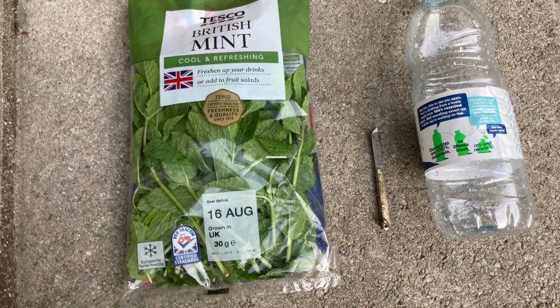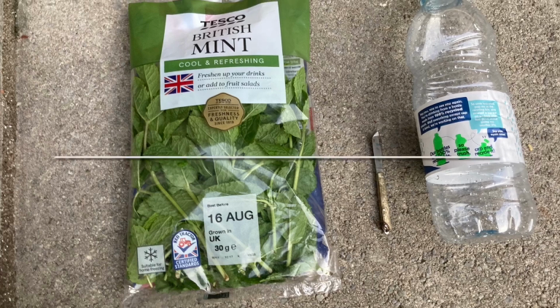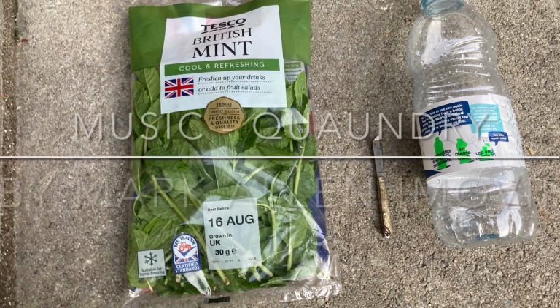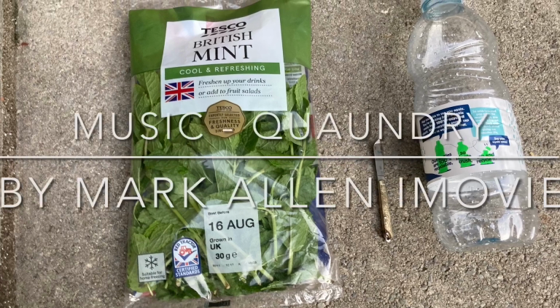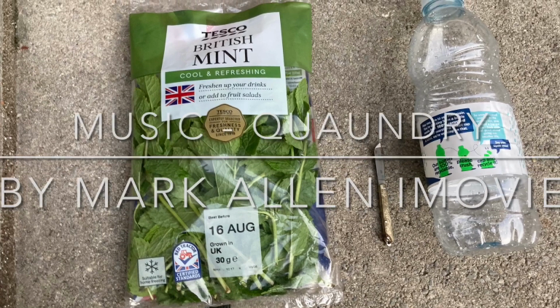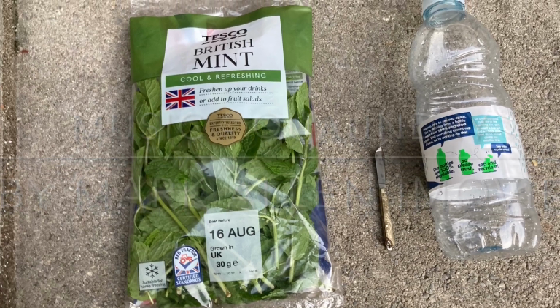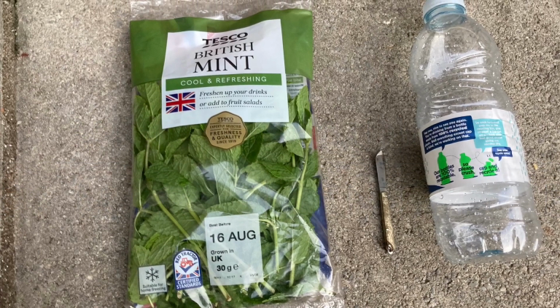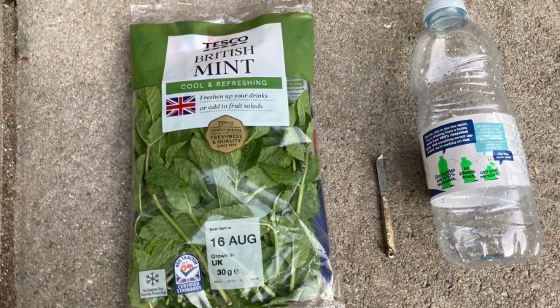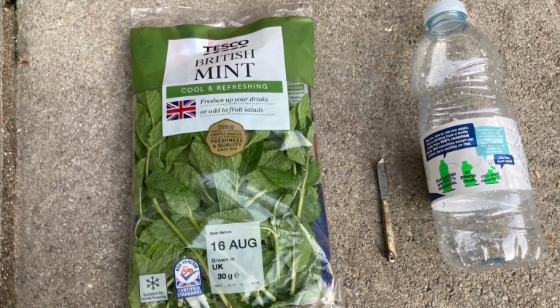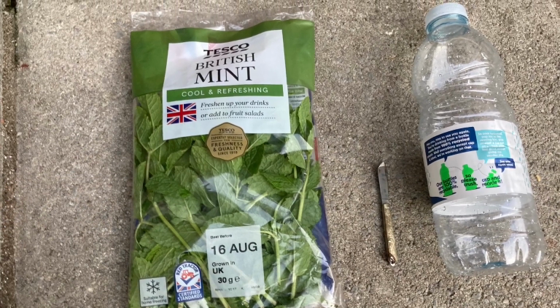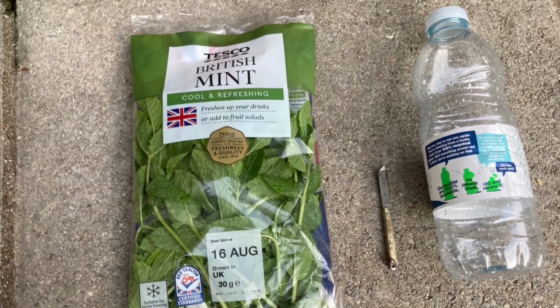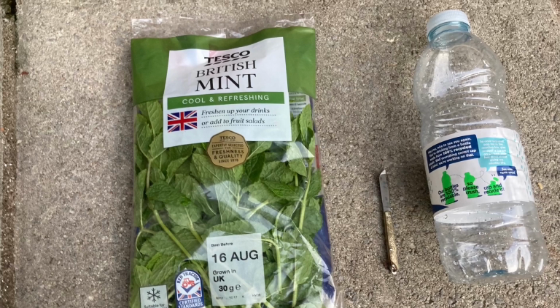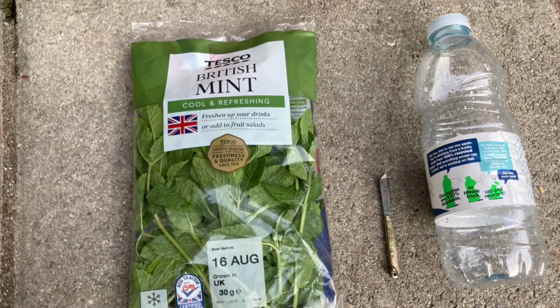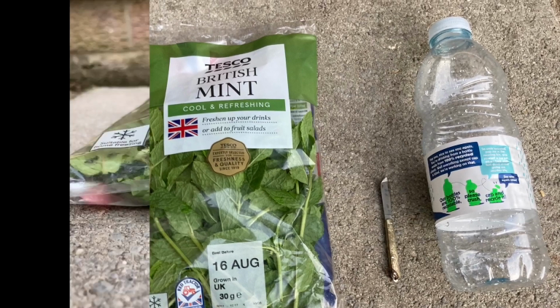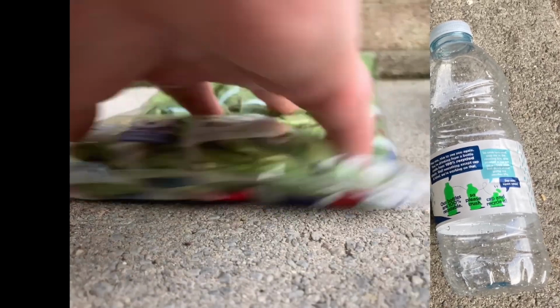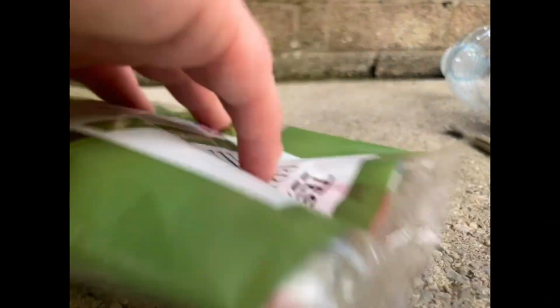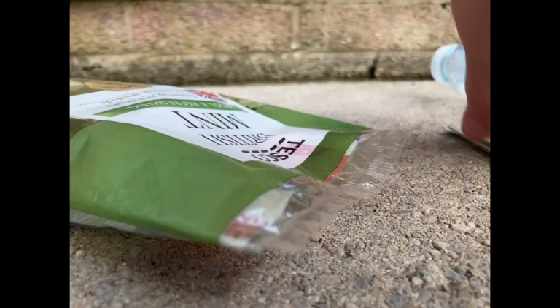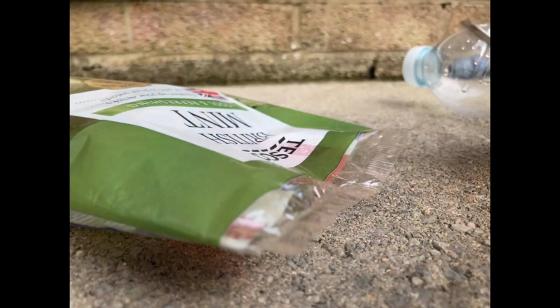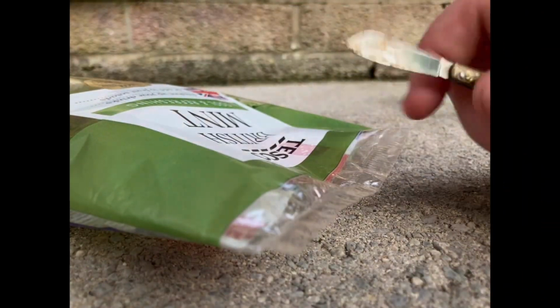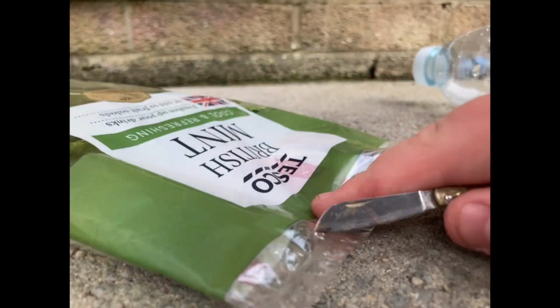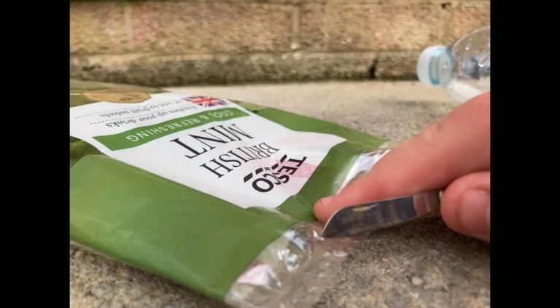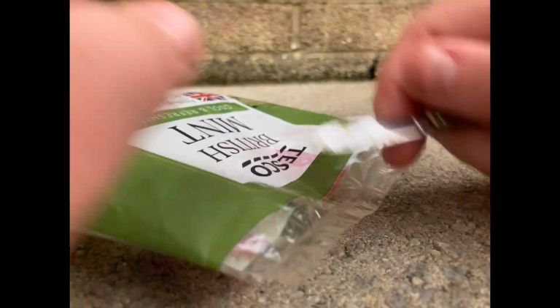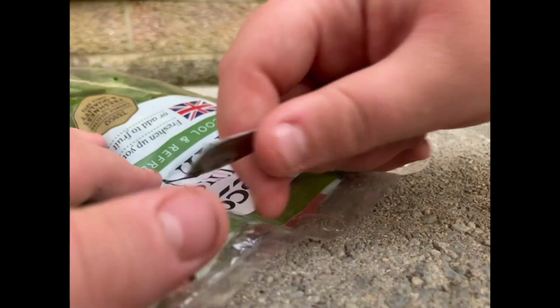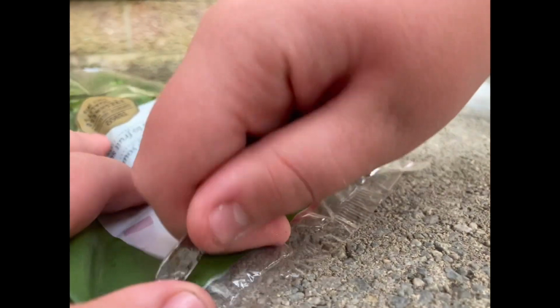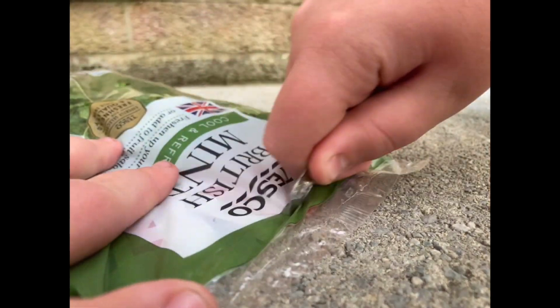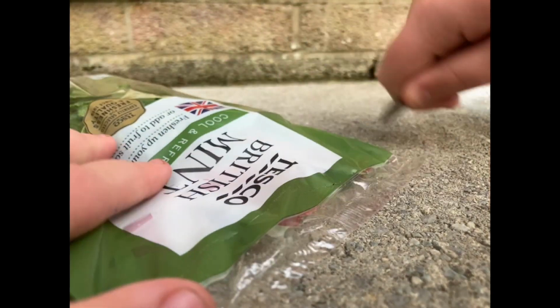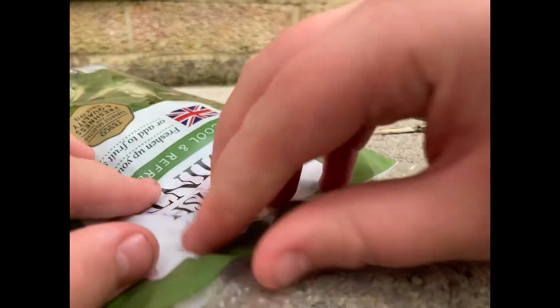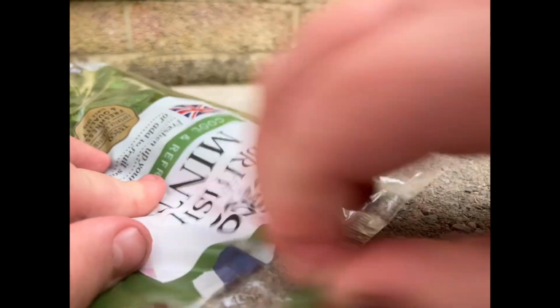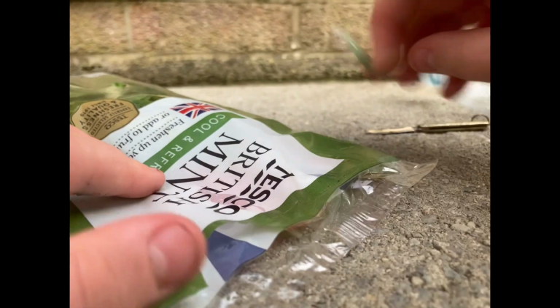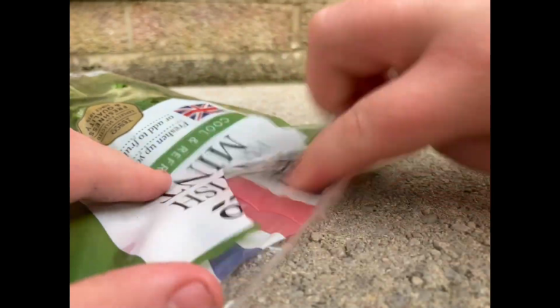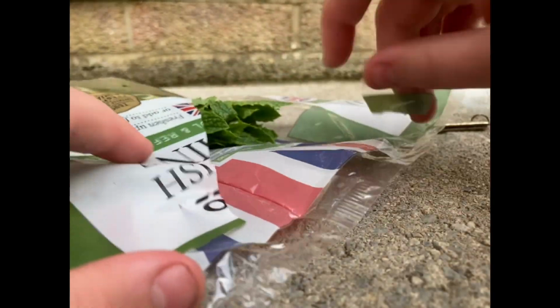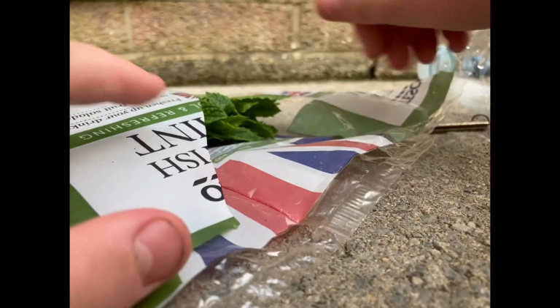Hello, welcome to Evans Gardening on YouTube. In this video I'm going to be showing you how to regrow cut supermarket mint. I hope you enjoy this video. This bag only cost me 50 pence, which is really great.